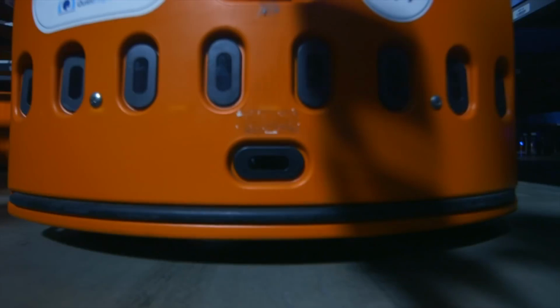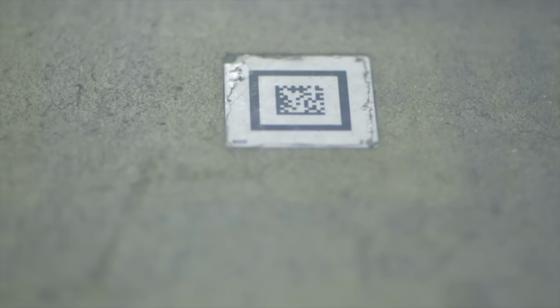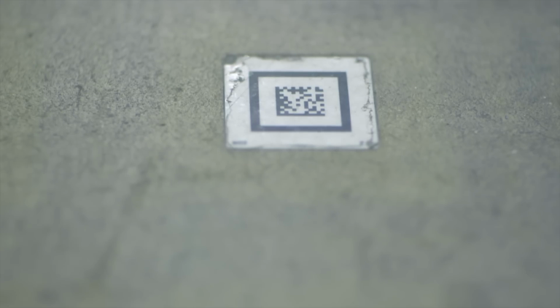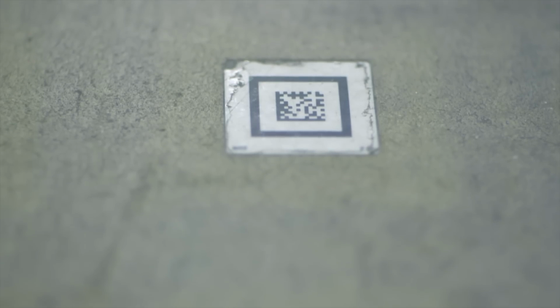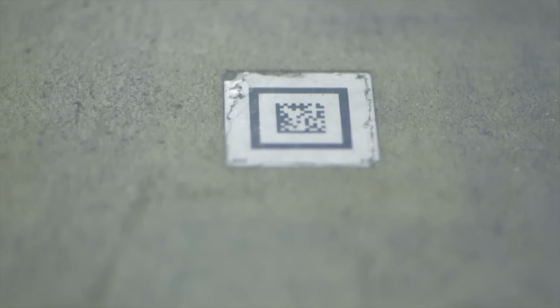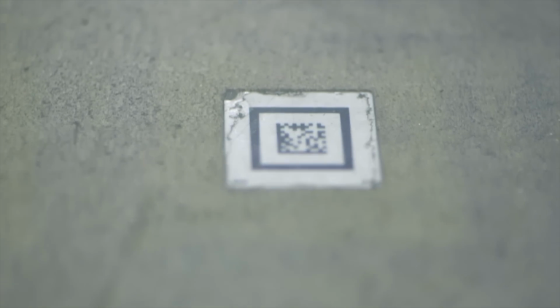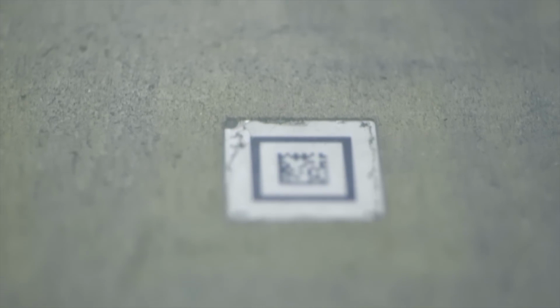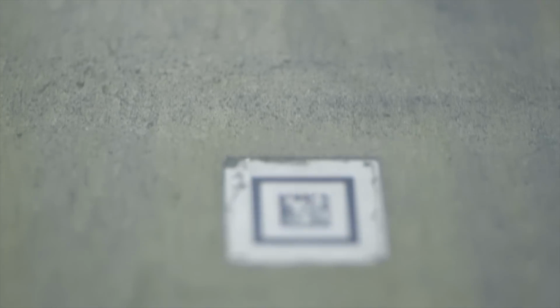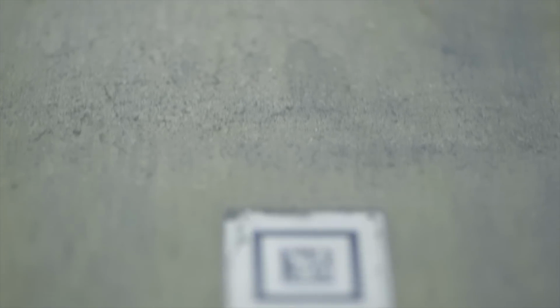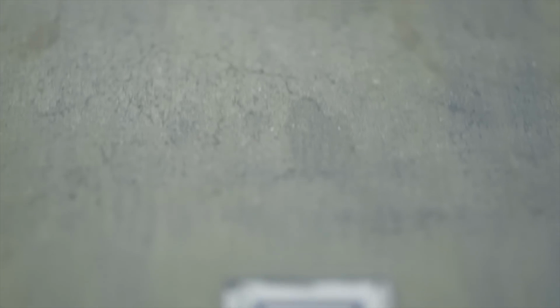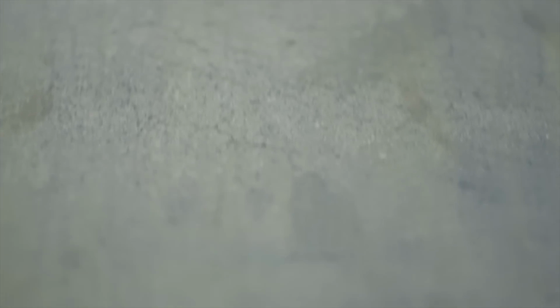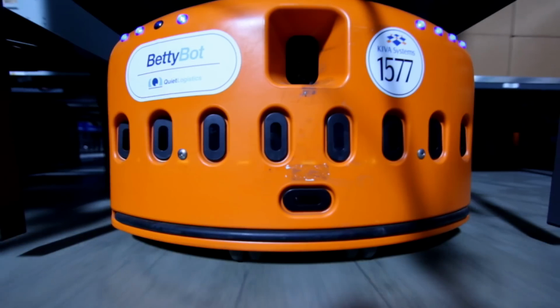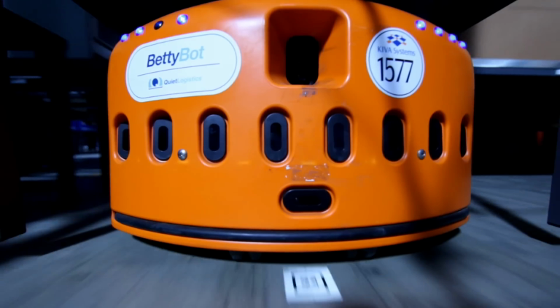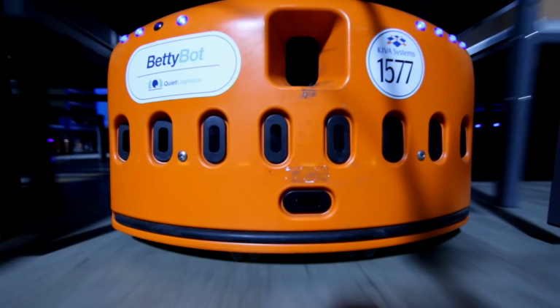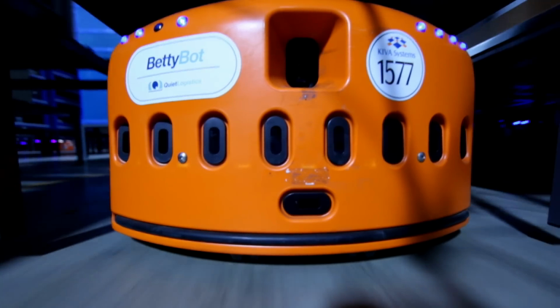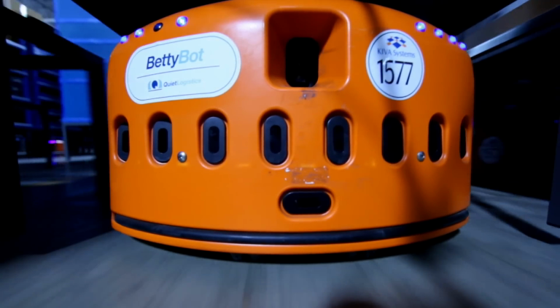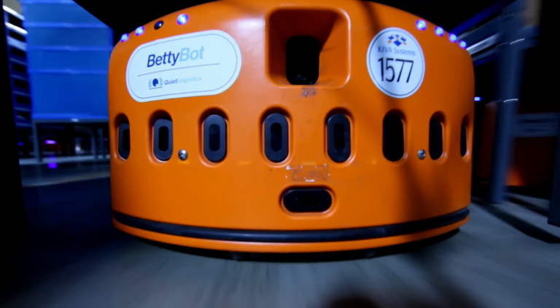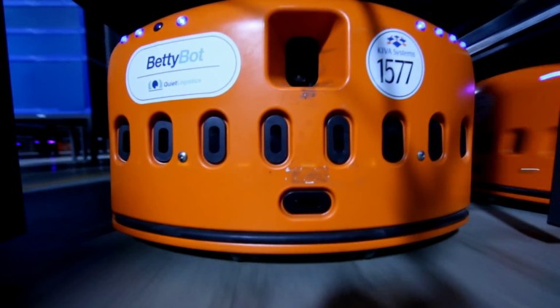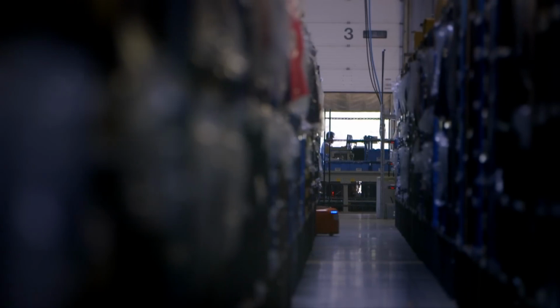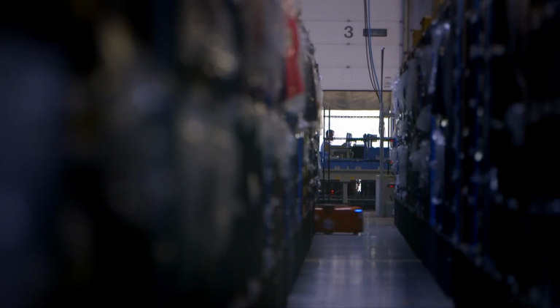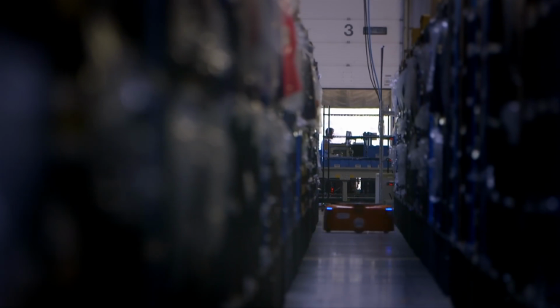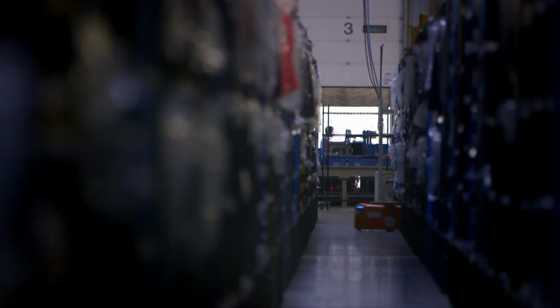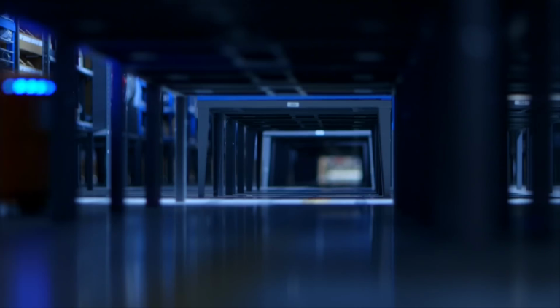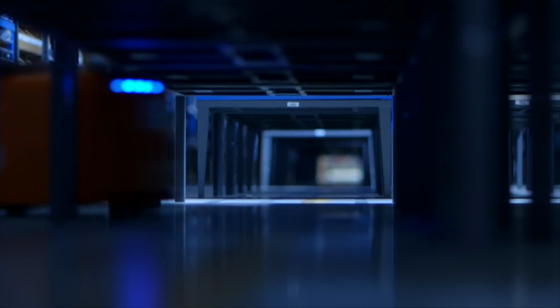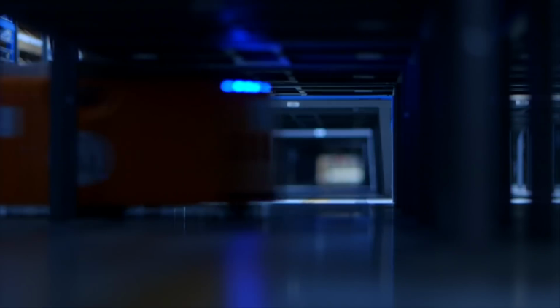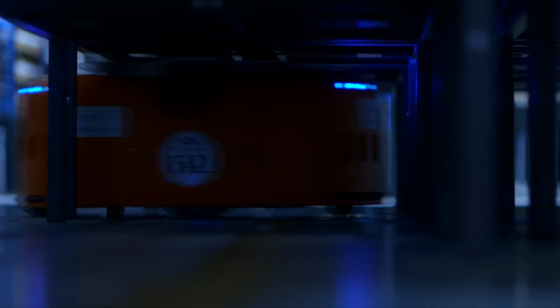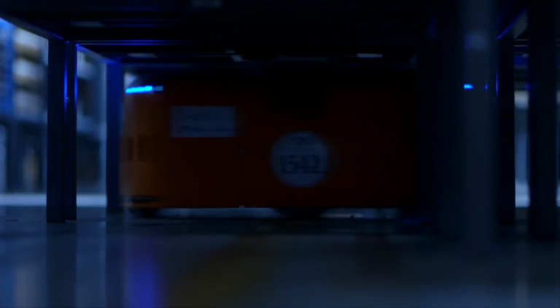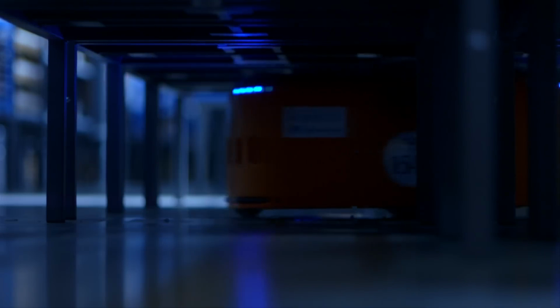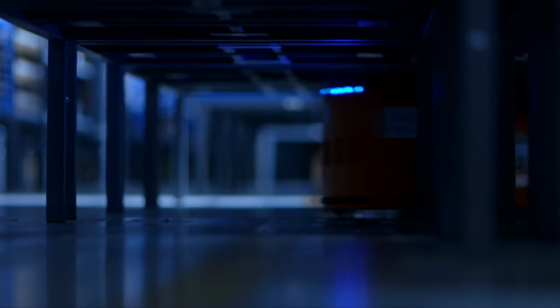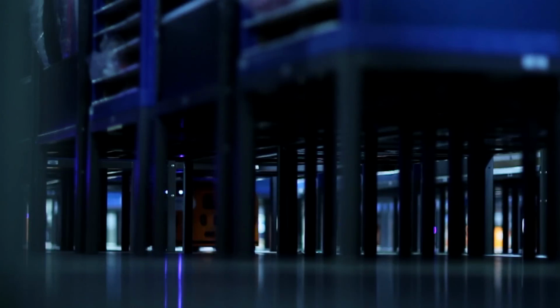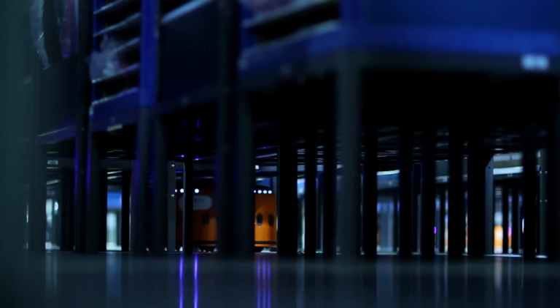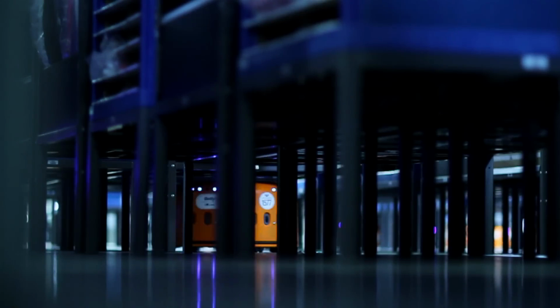Using a network of barcodes on the floor, she navigates the 300,000 square foot warehouse, tunneling beneath the pods as she moves throughout the grid.